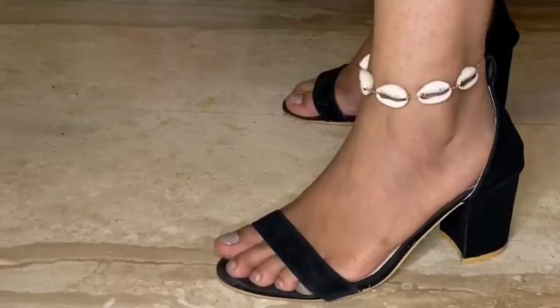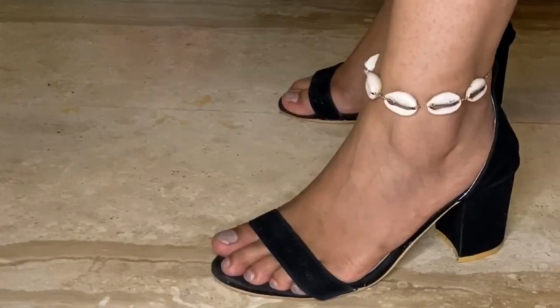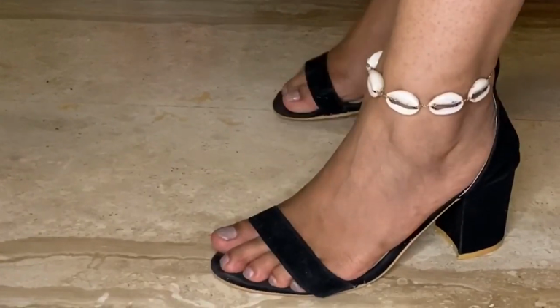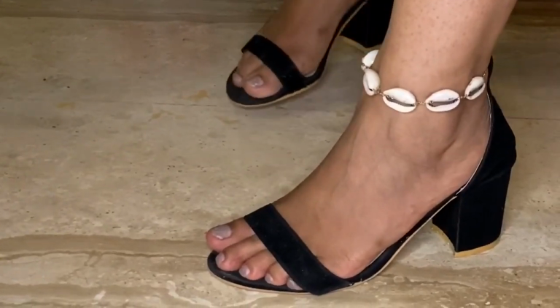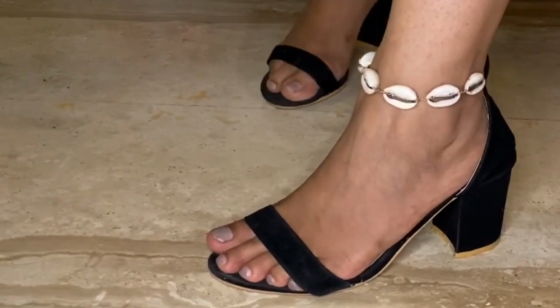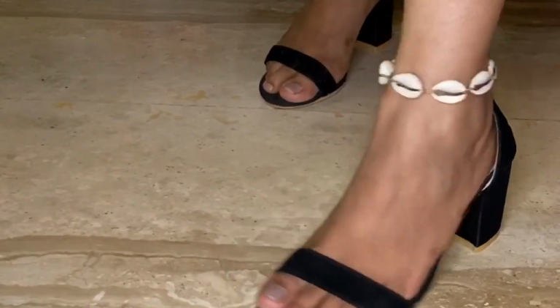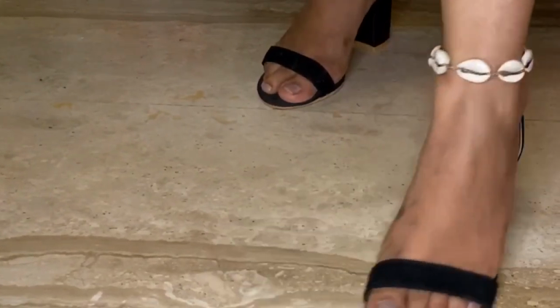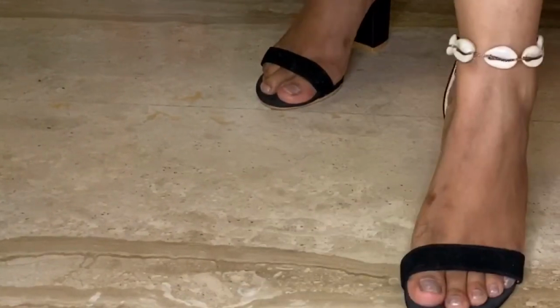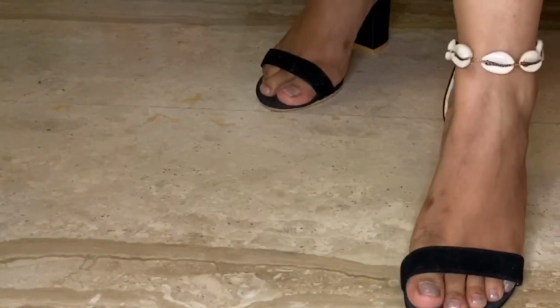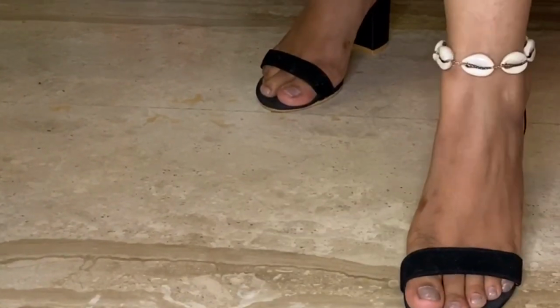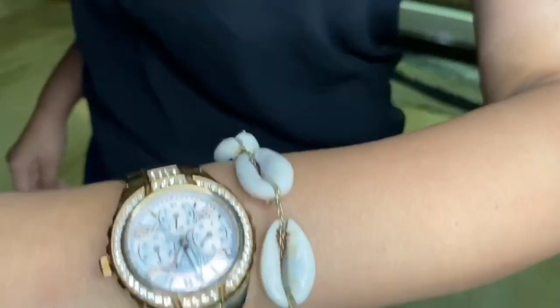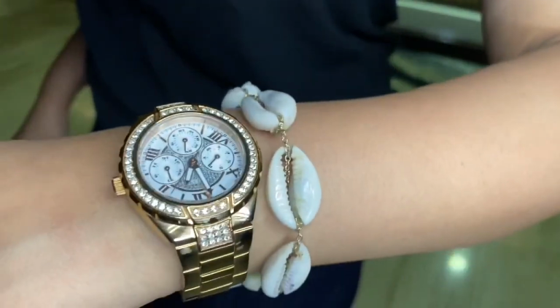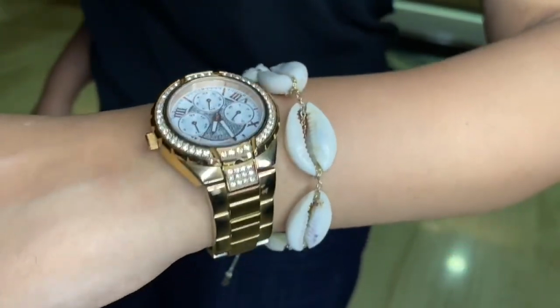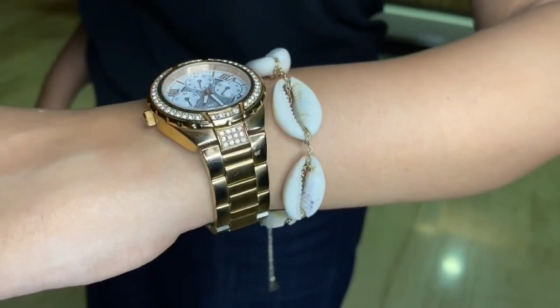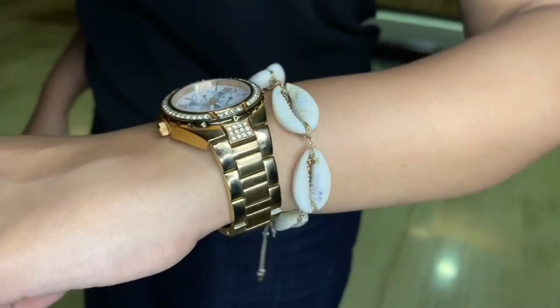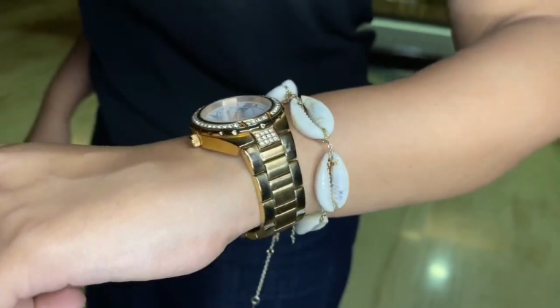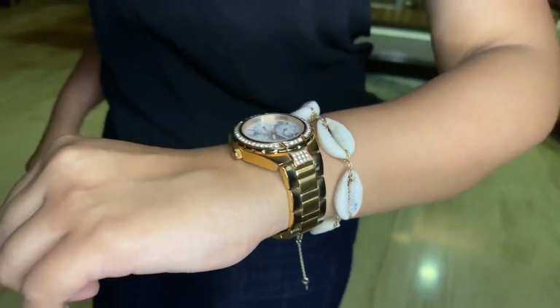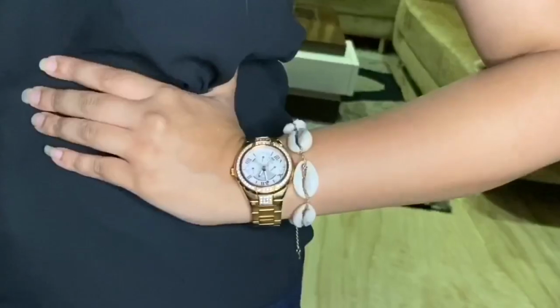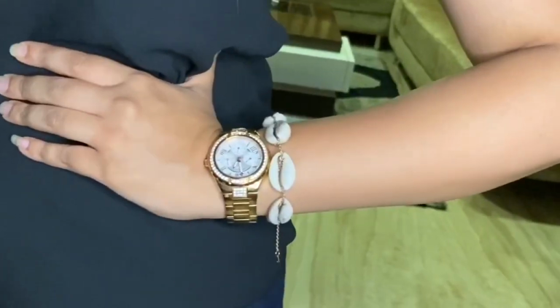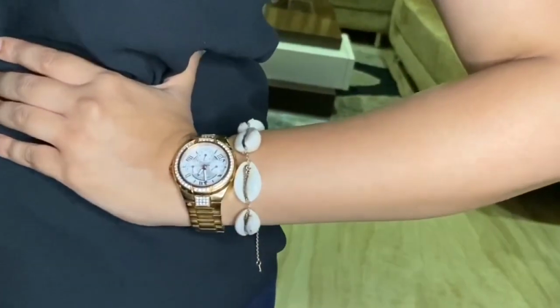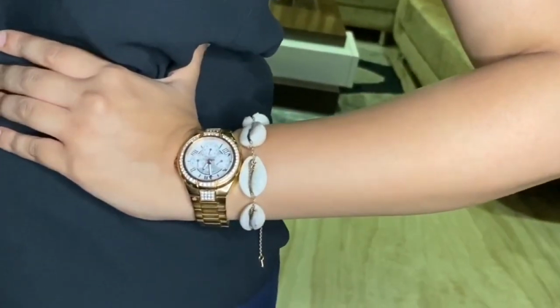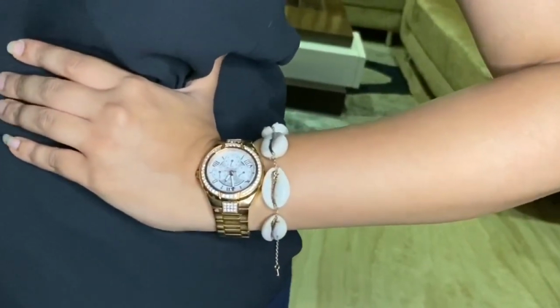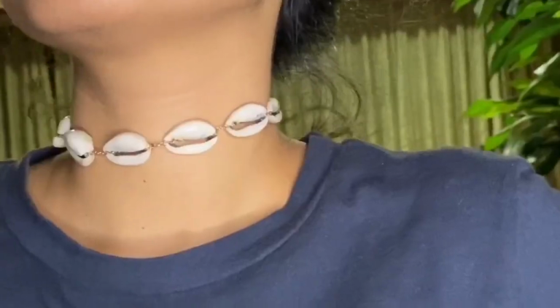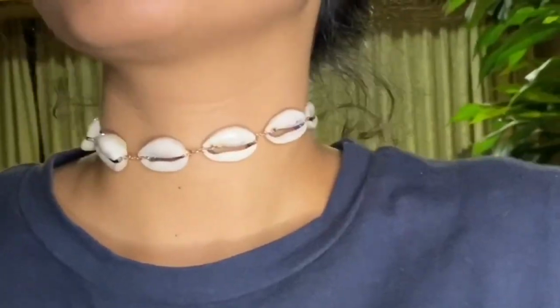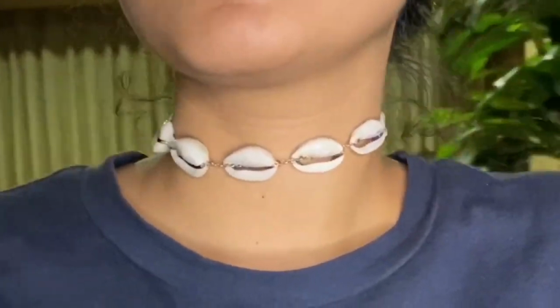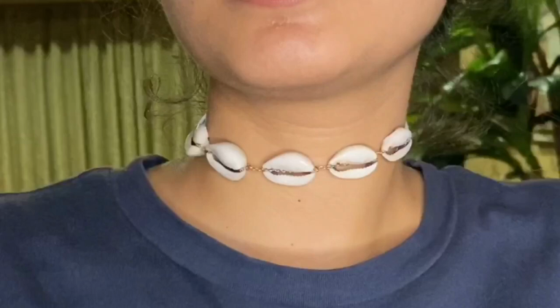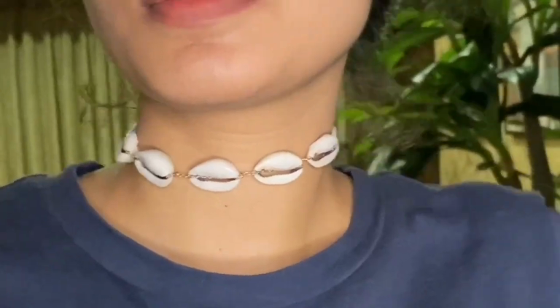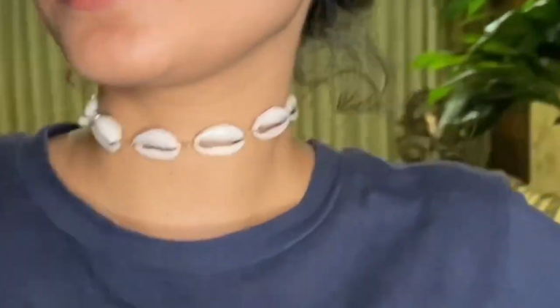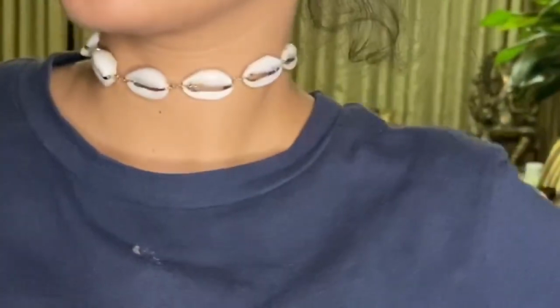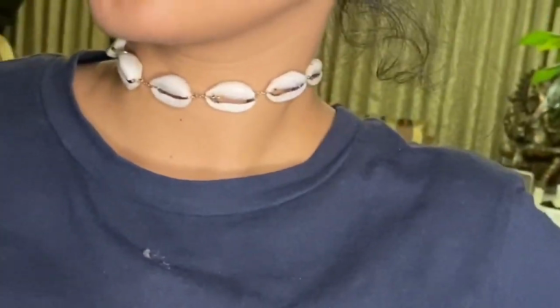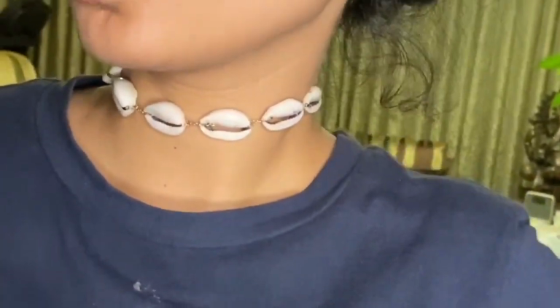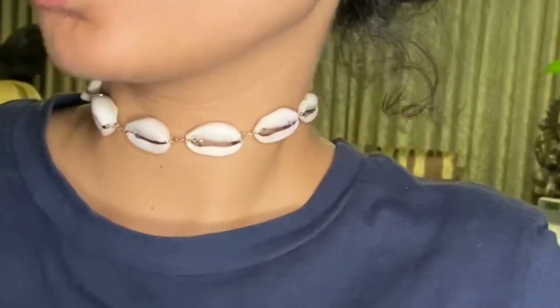Hi guys, we are back with another video and it's a DIY video. Seashell jewelries are in trend right now and we thought of buying it first but it was a little pricey.